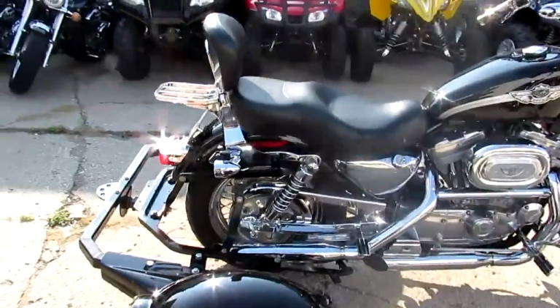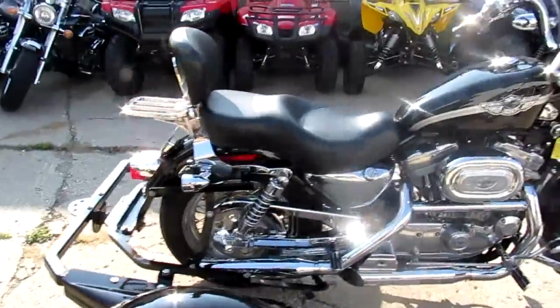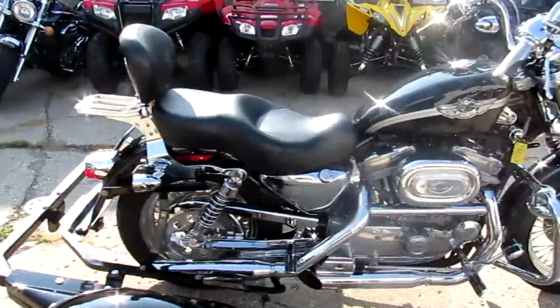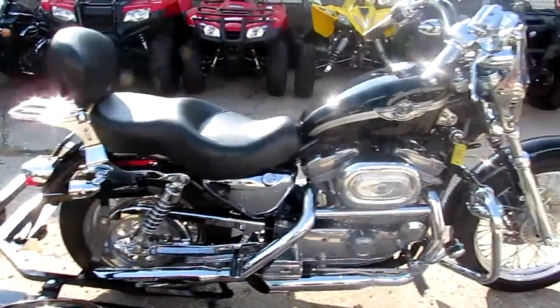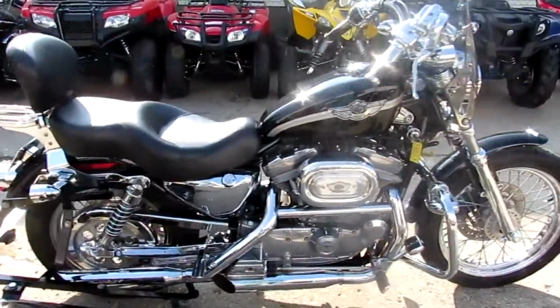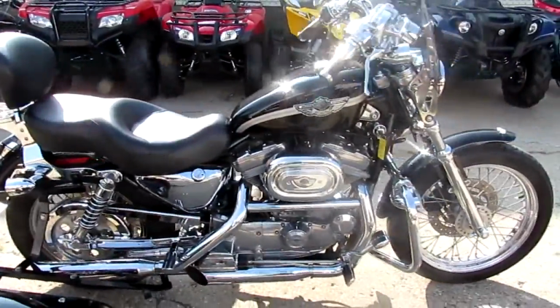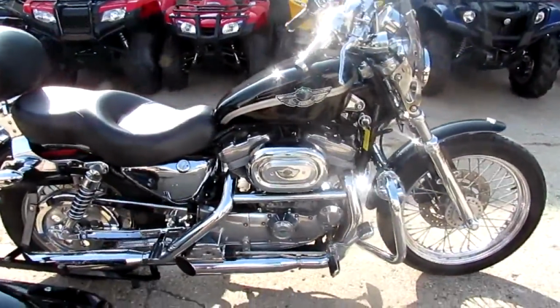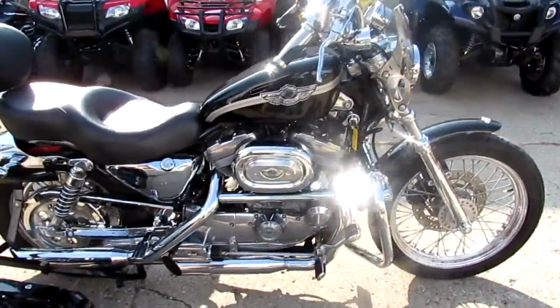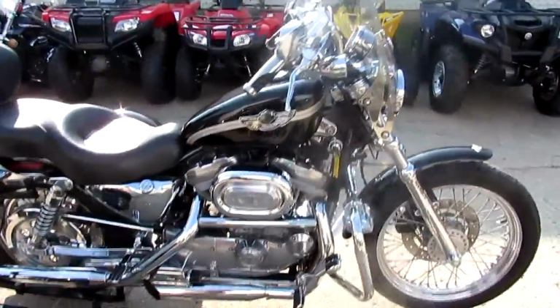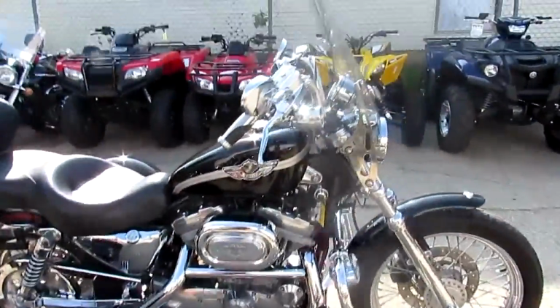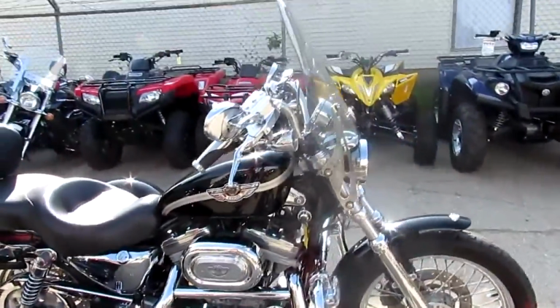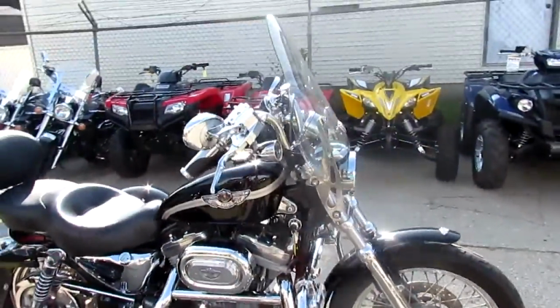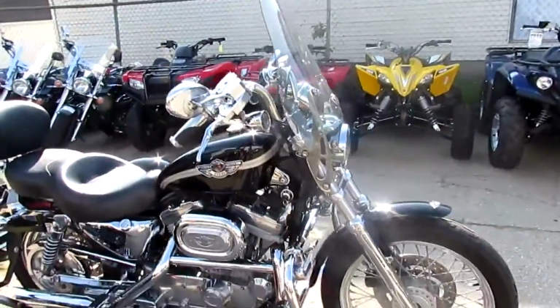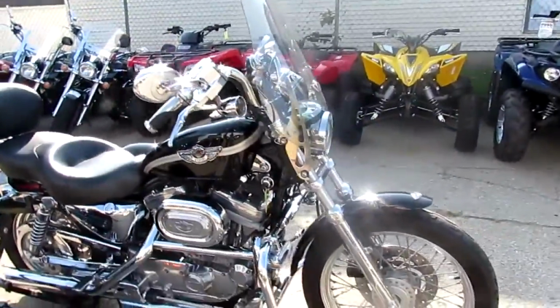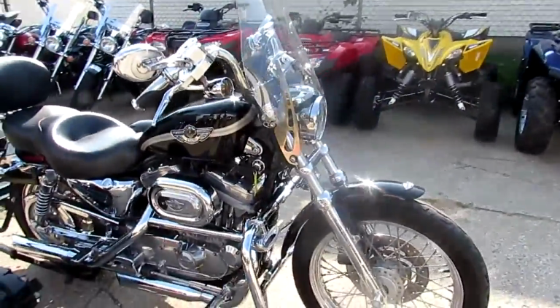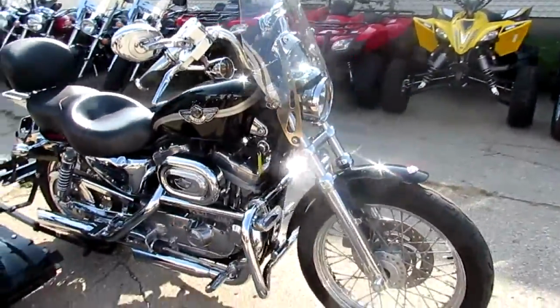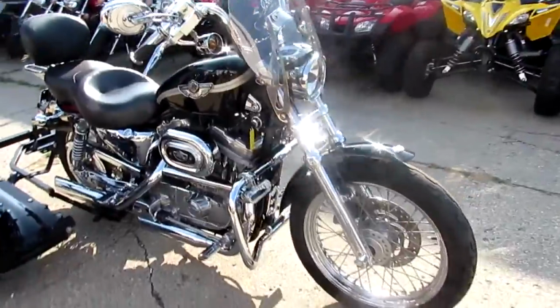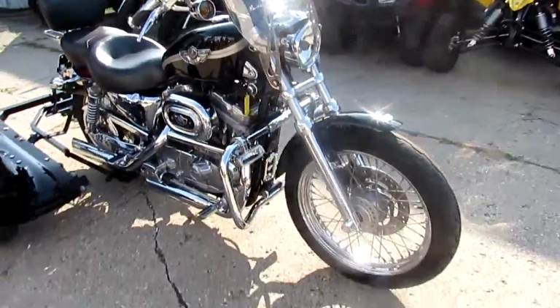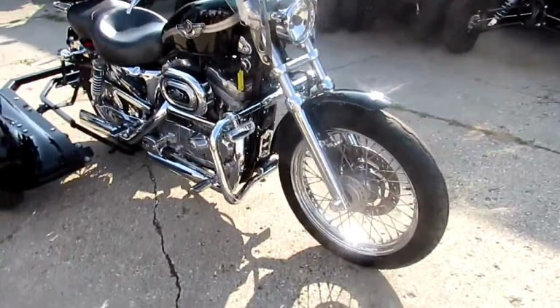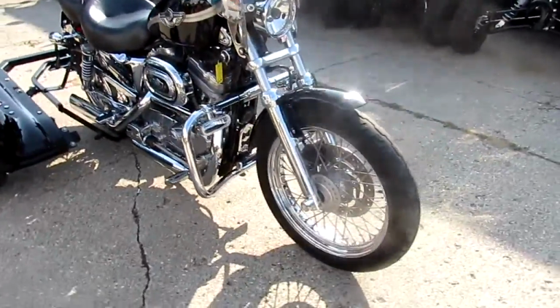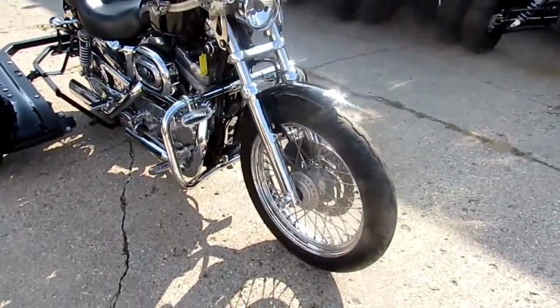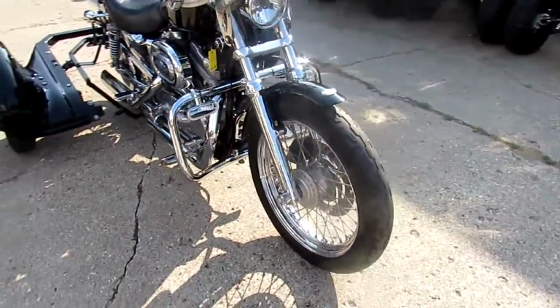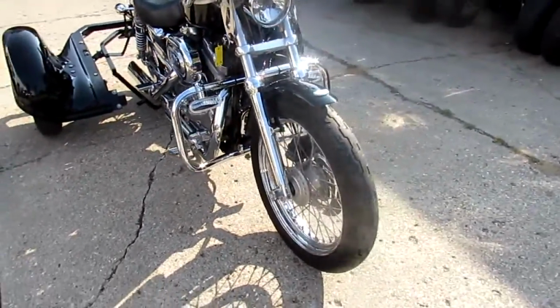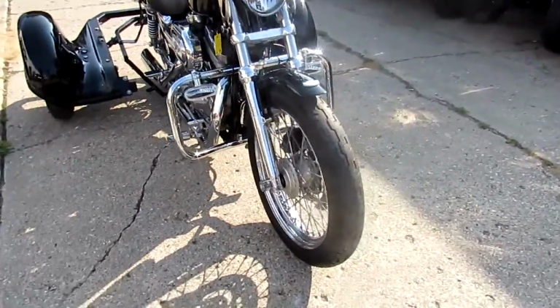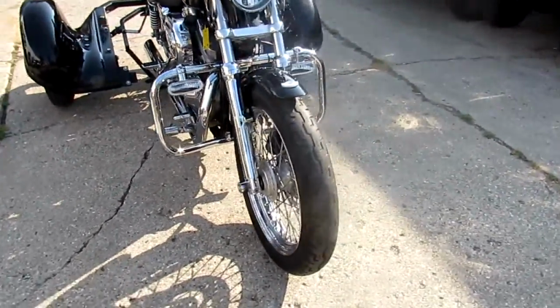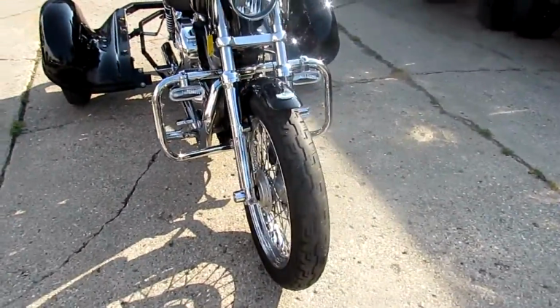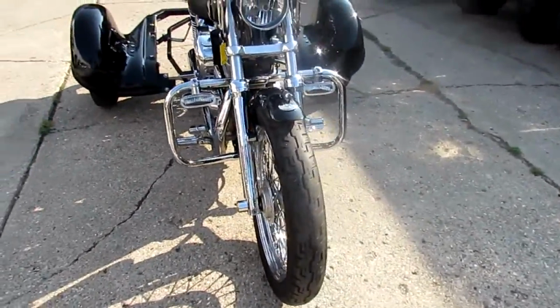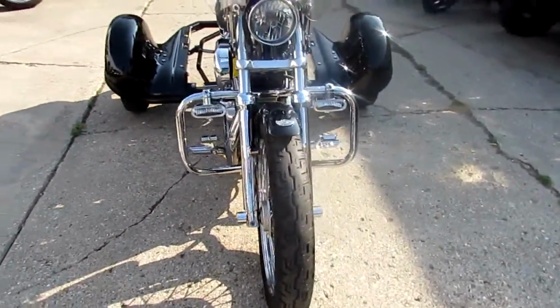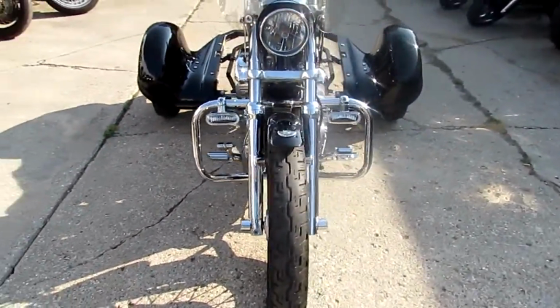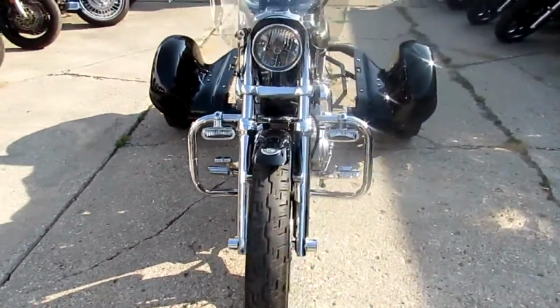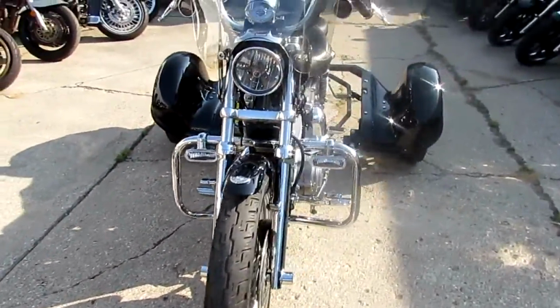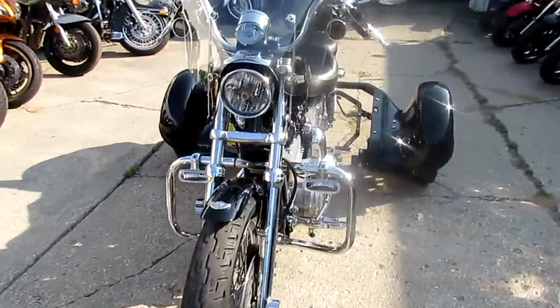We got this thing priced right at $59.99. That's with the trike kit, and it's a 2003 883. This thing's in great shape, as you guys can see. It's got tons of extras.